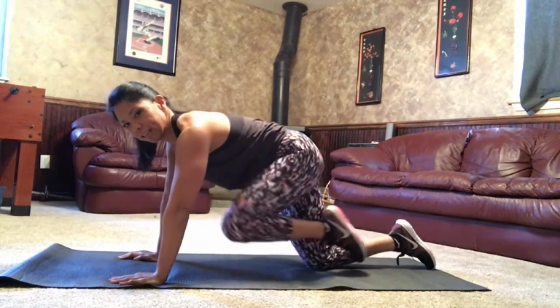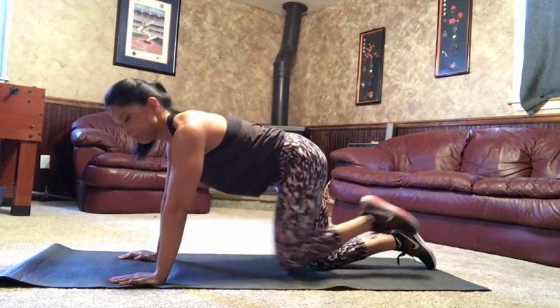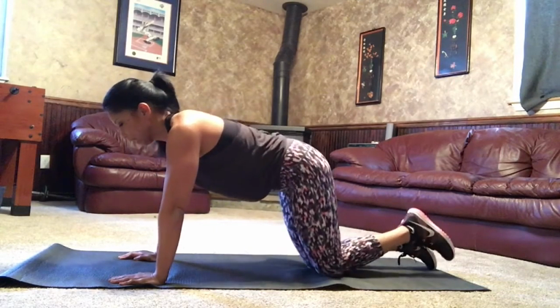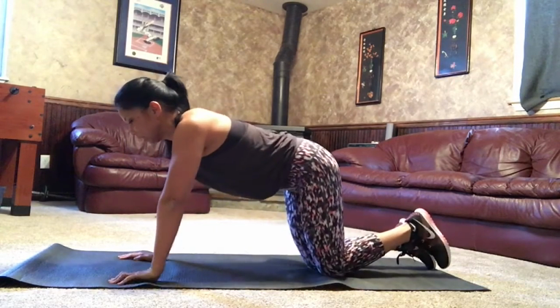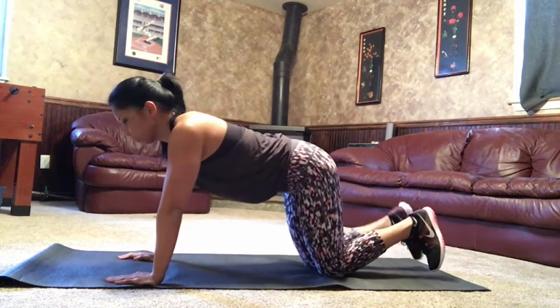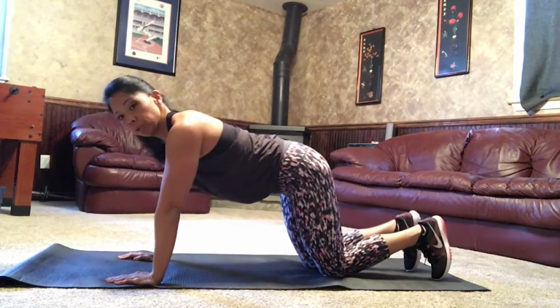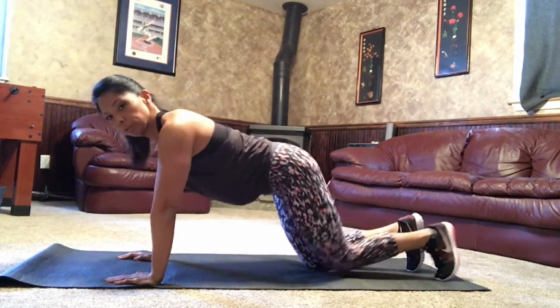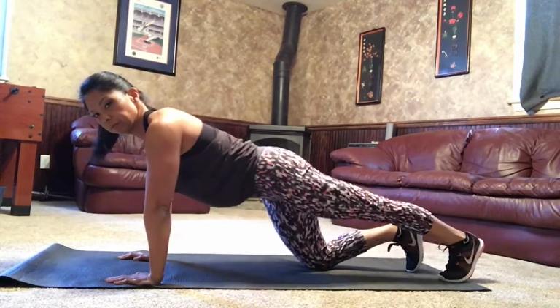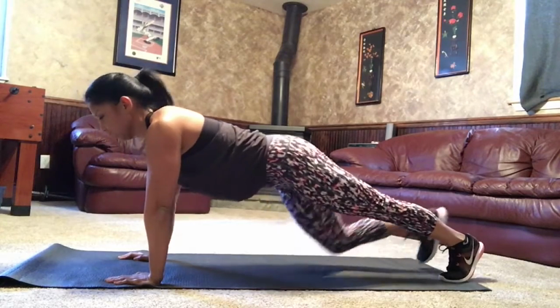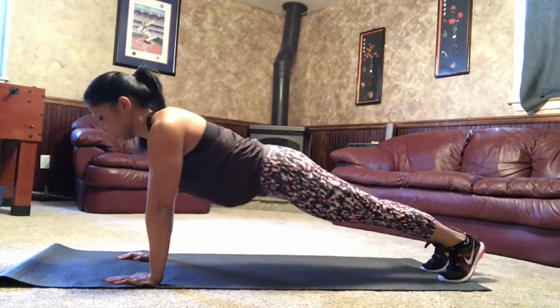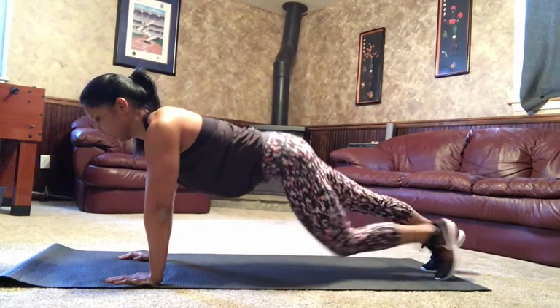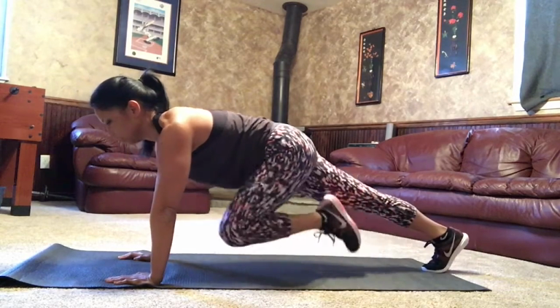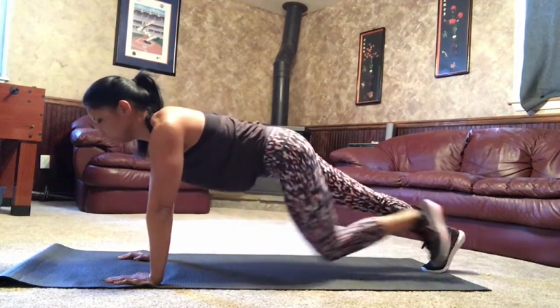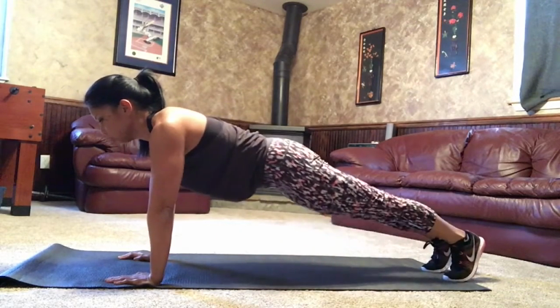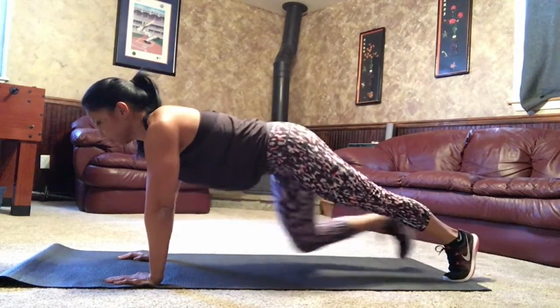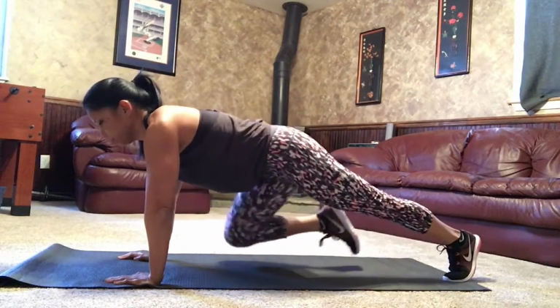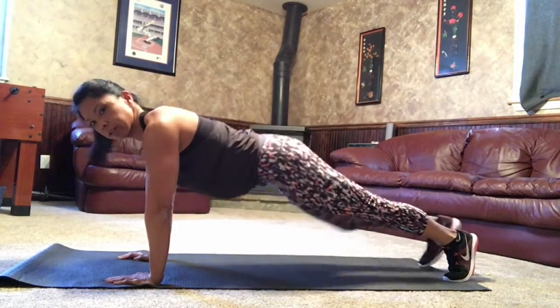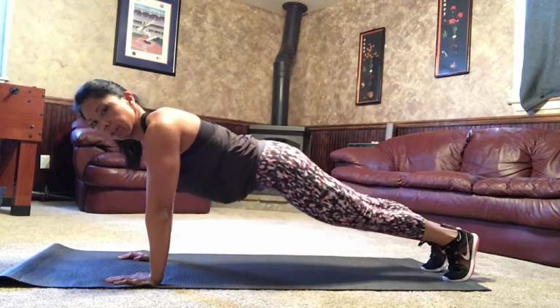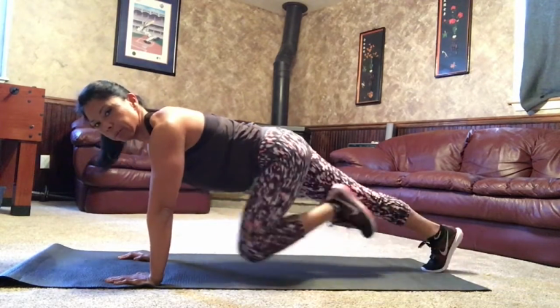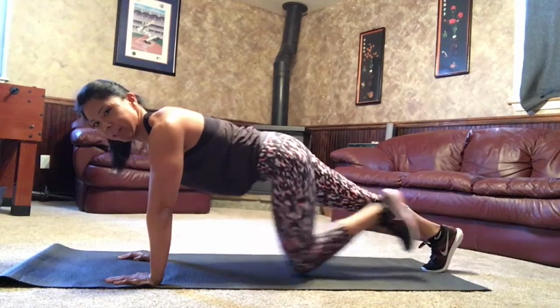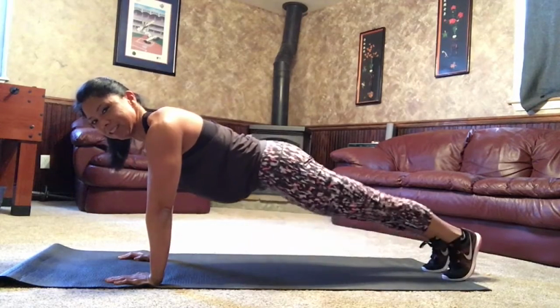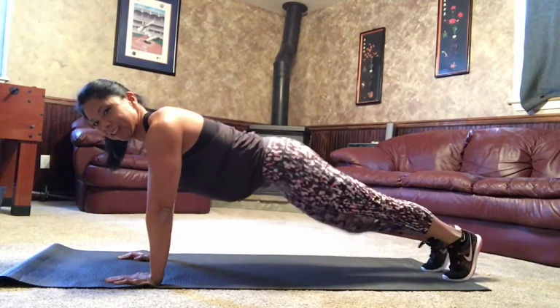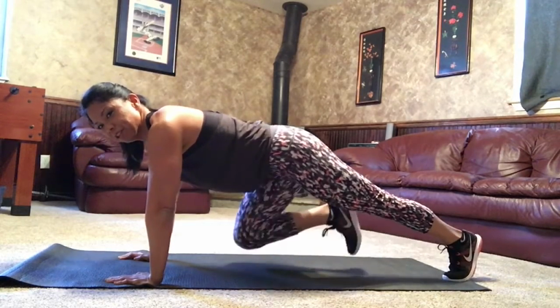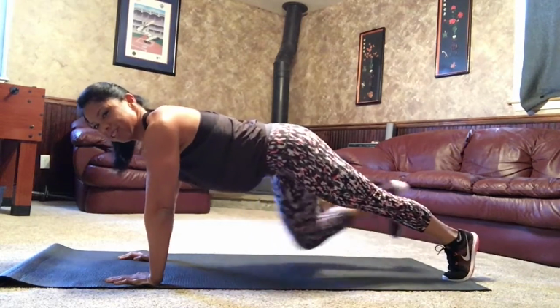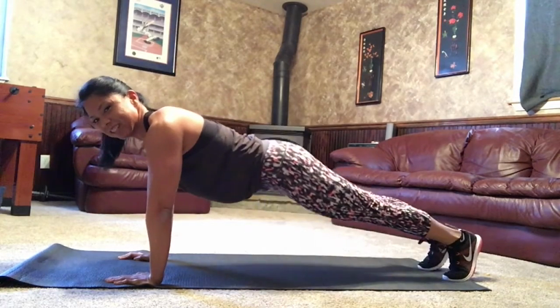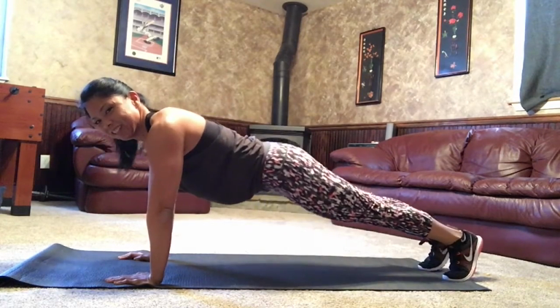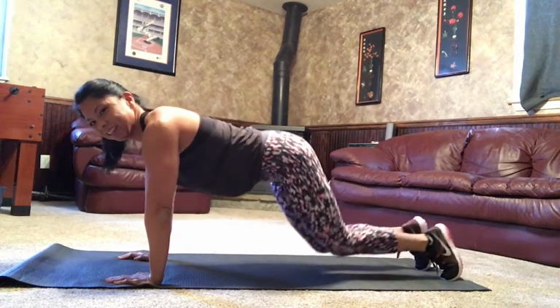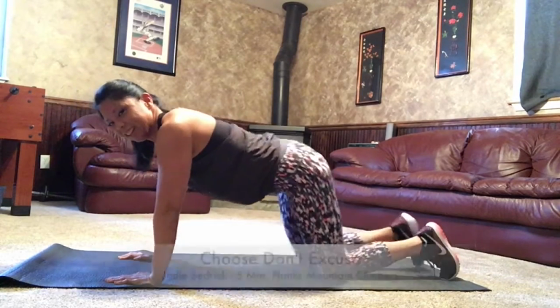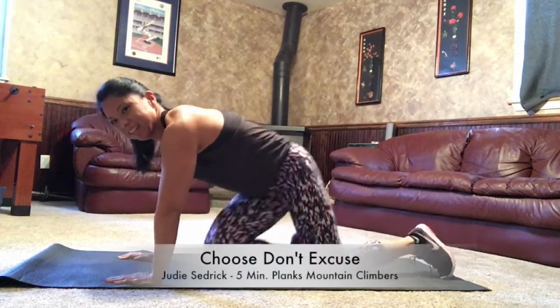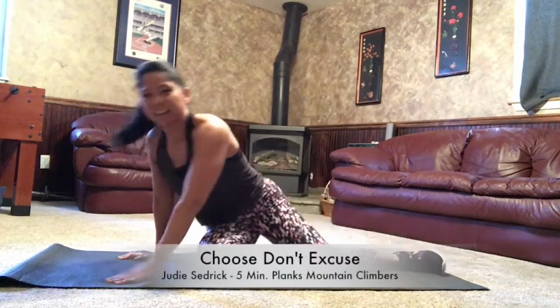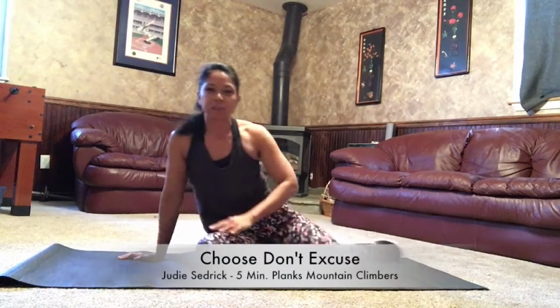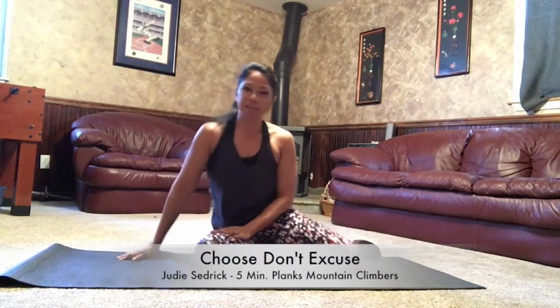Another option would be on your toes, and then bring your knee in towards your elbows. Remember to keep your hands underneath your shoulders. That's mountain climbers.